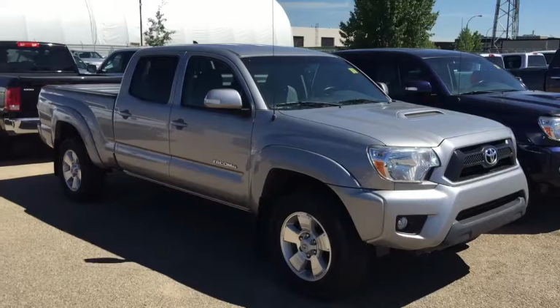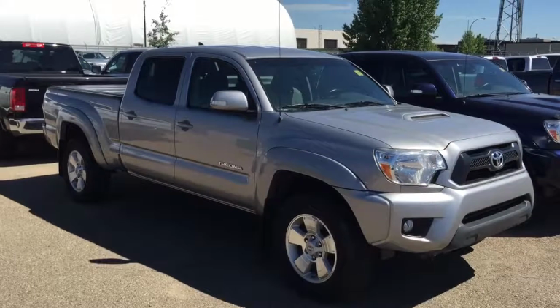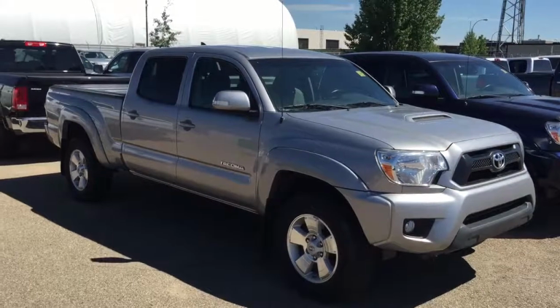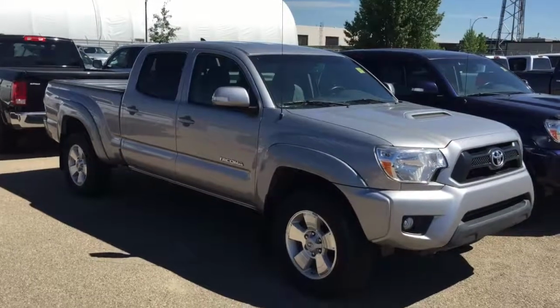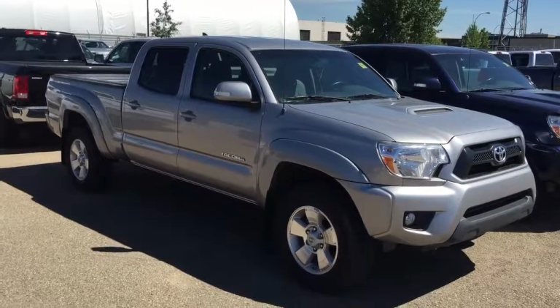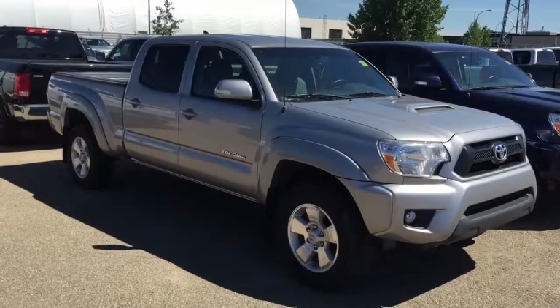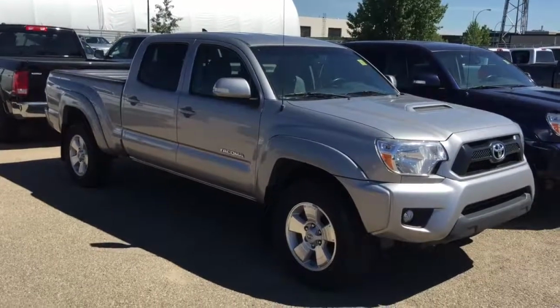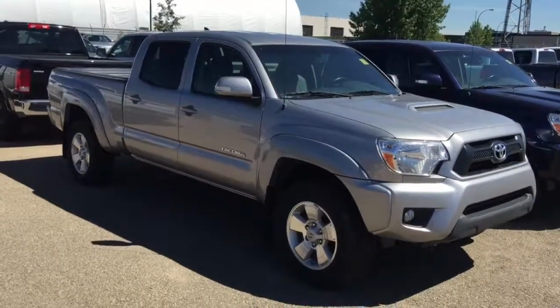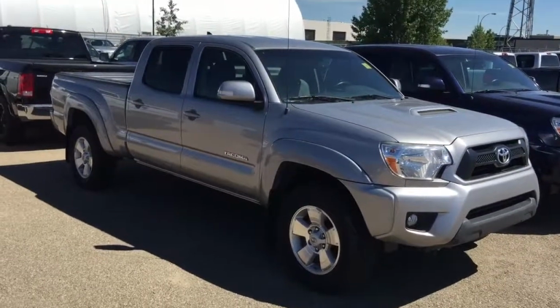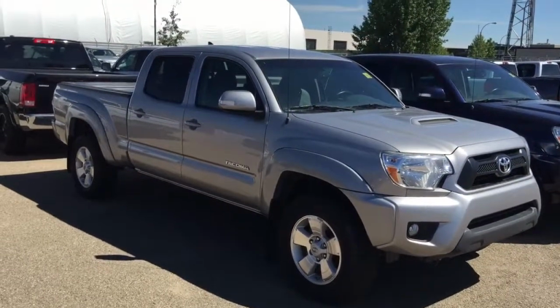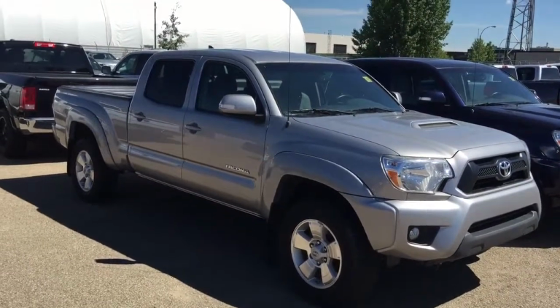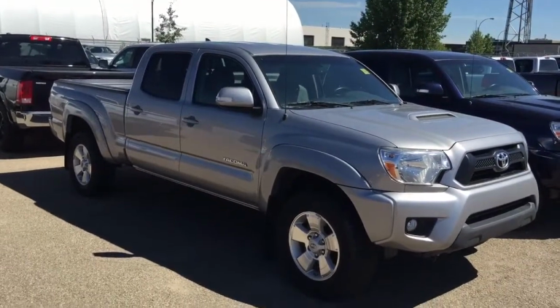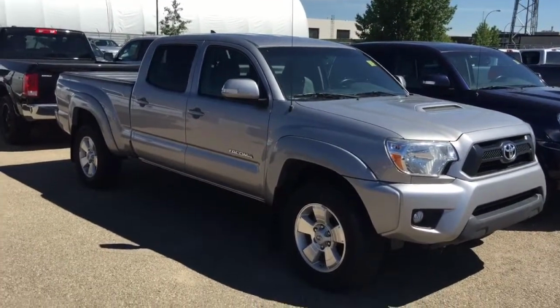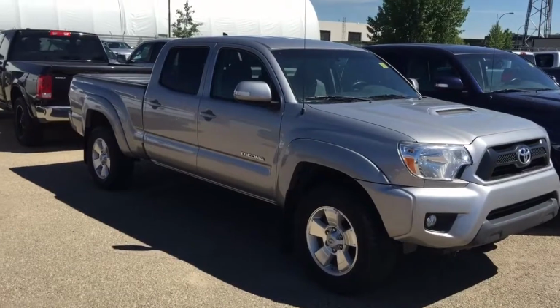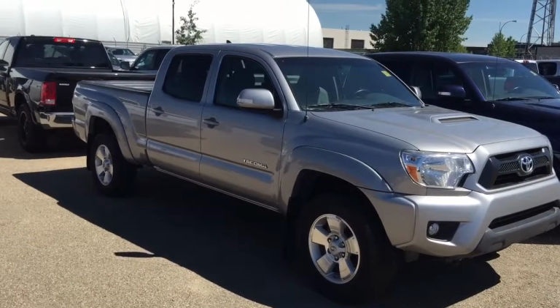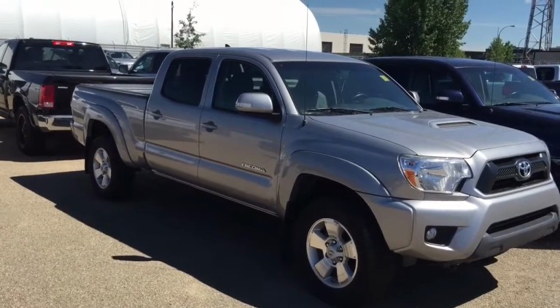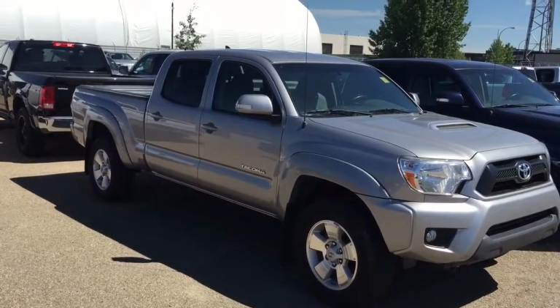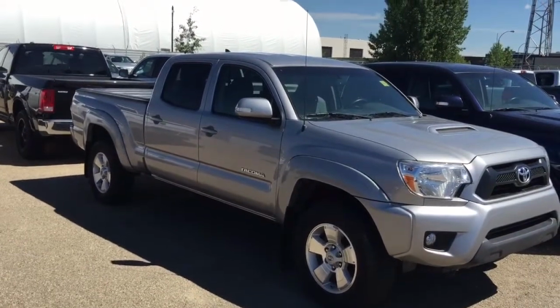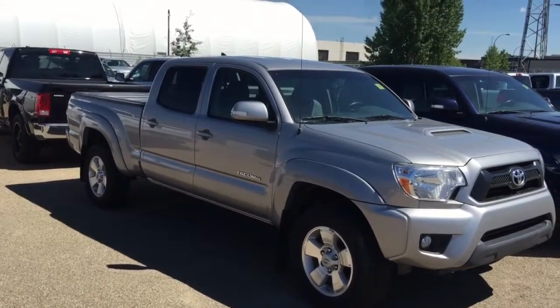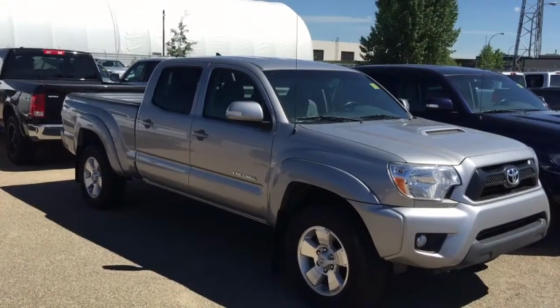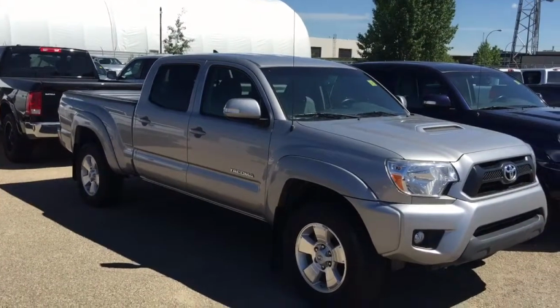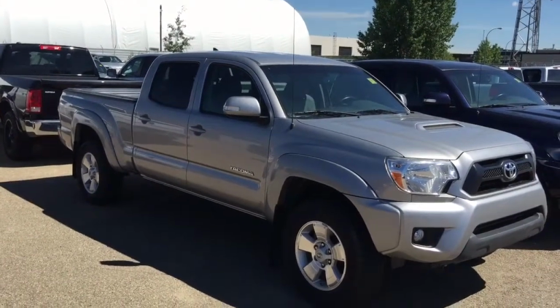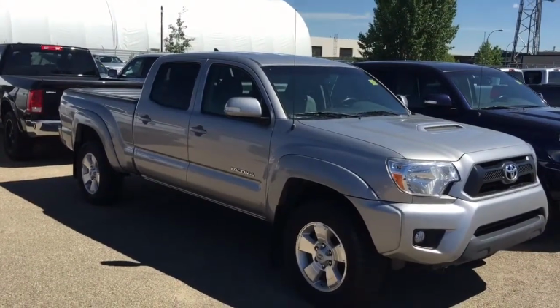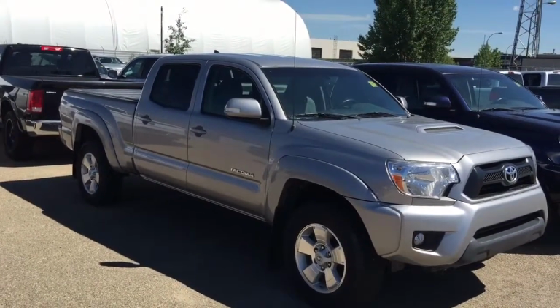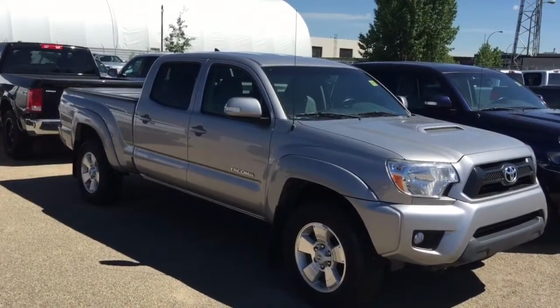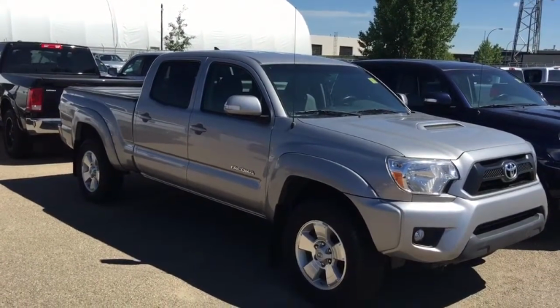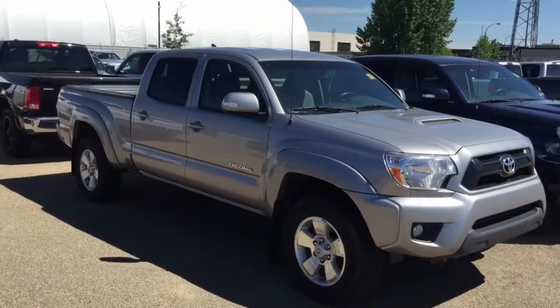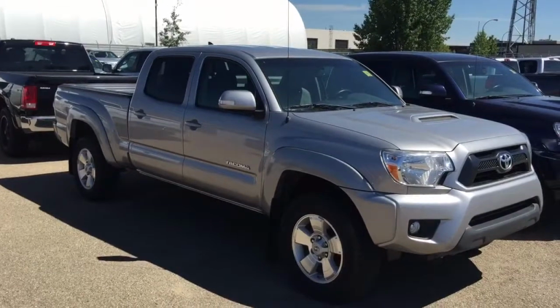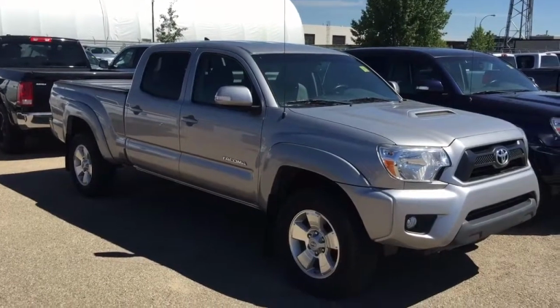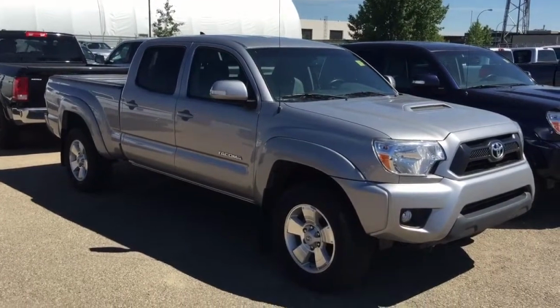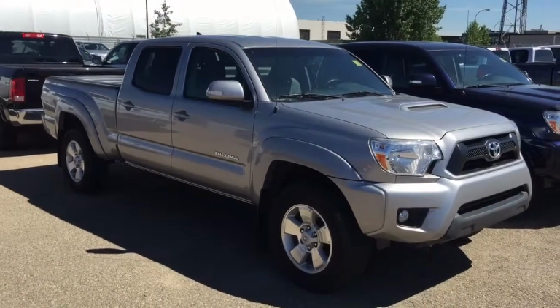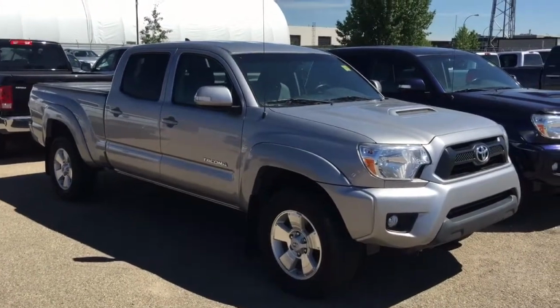Good morning, this is Andy Lam from Mayfield Toyota Supercenter. Today I would like to present our 2015 Toyota Tacoma, silver in color, TRD Sport Double Cab. This is the unit.